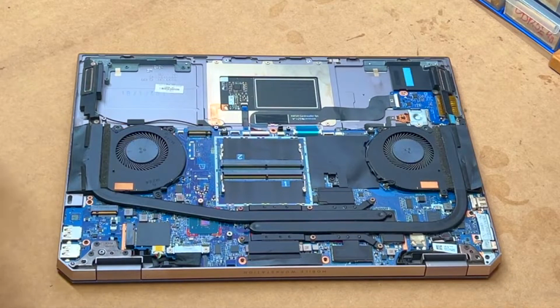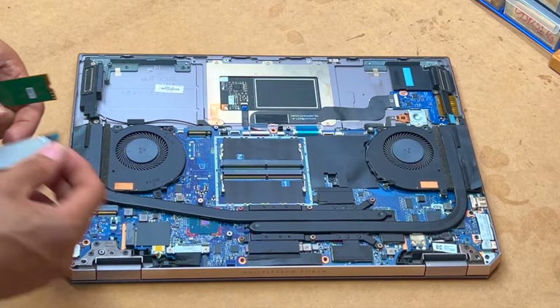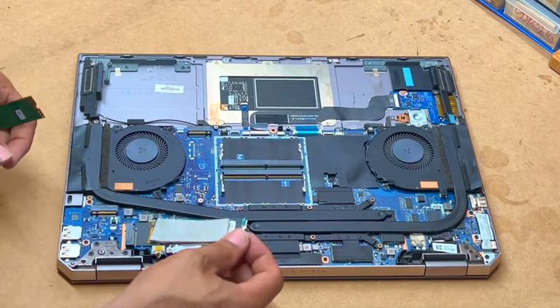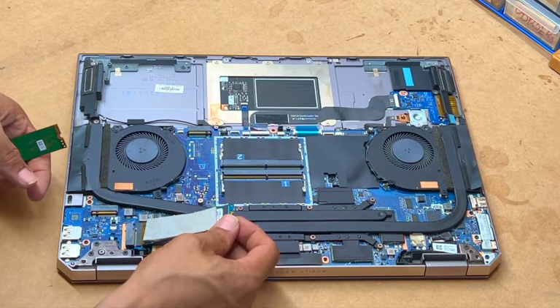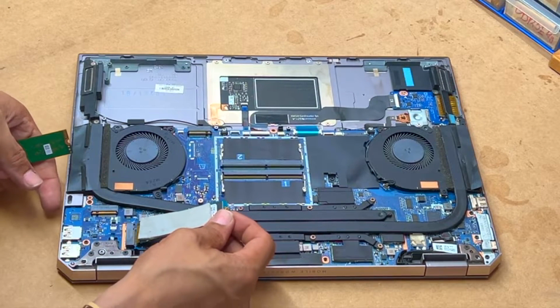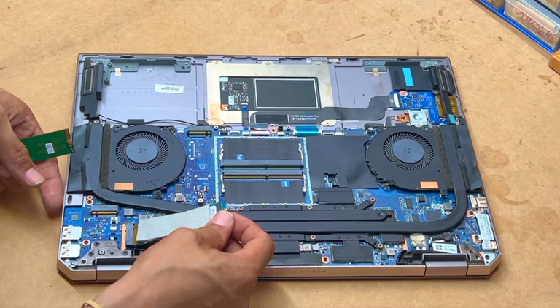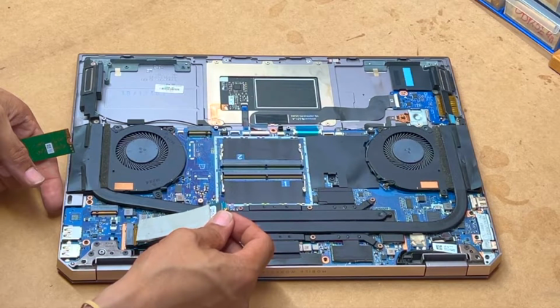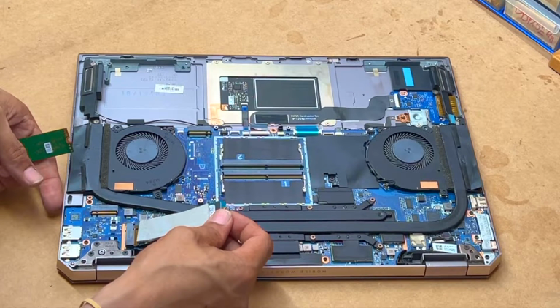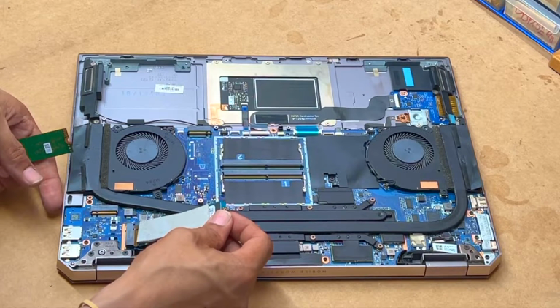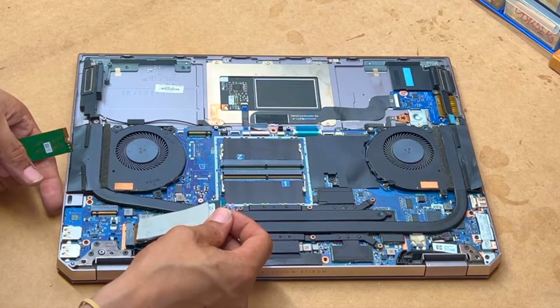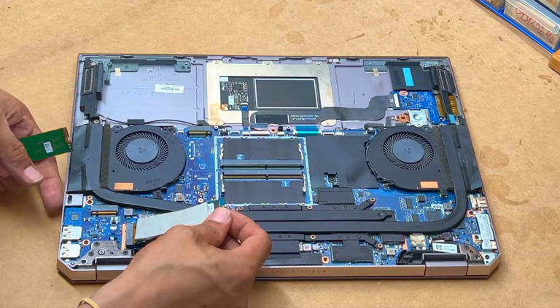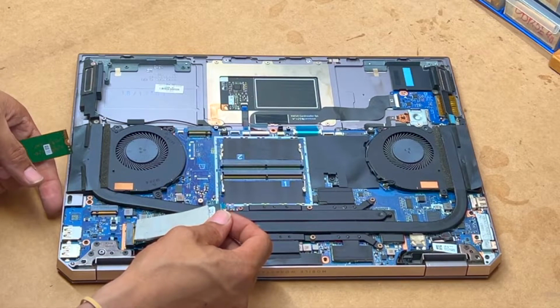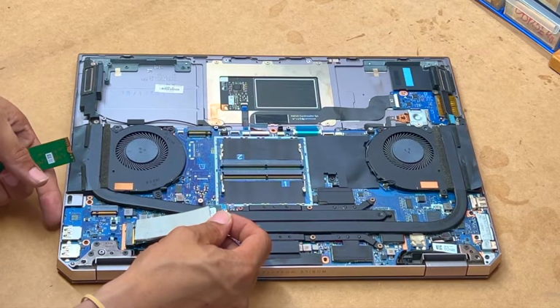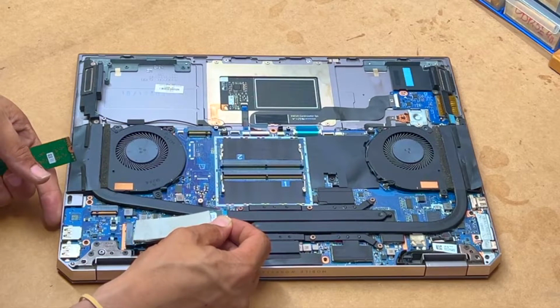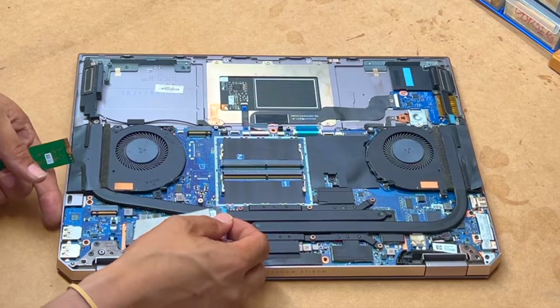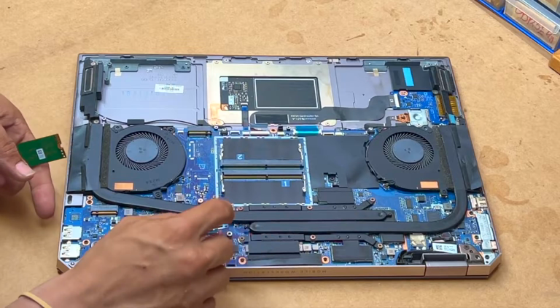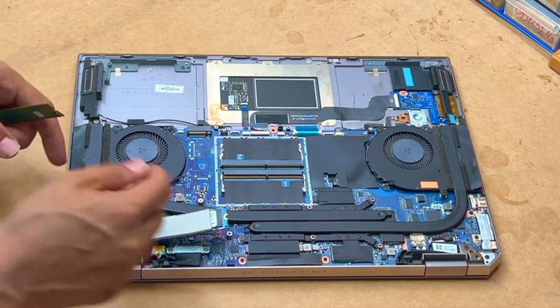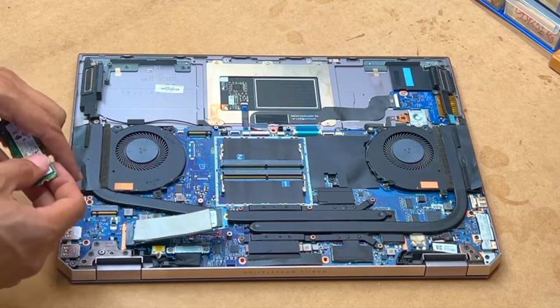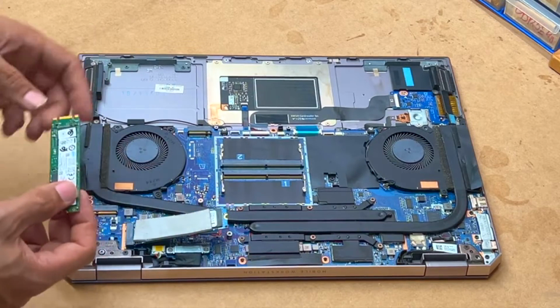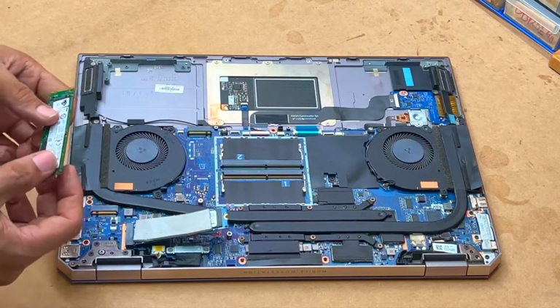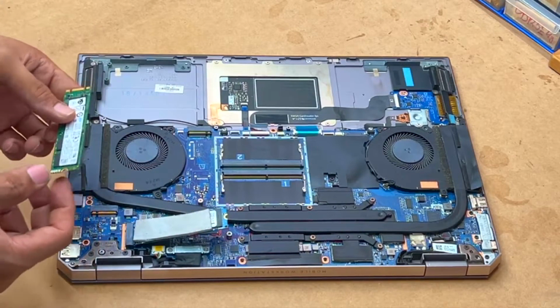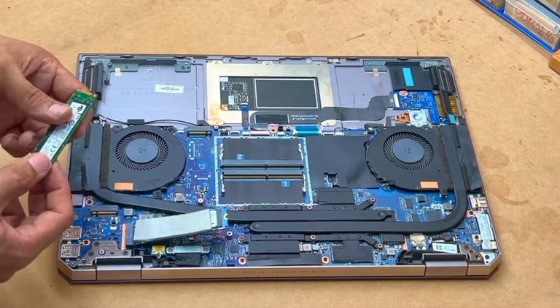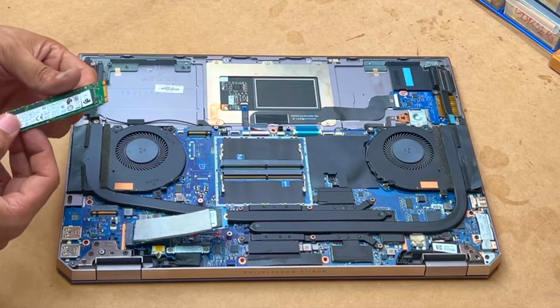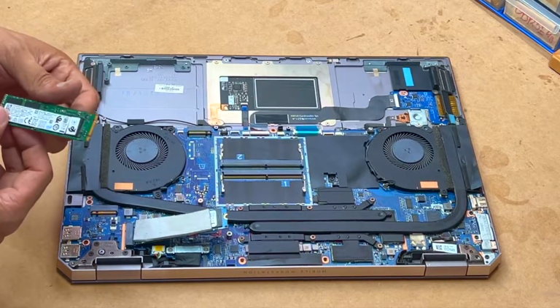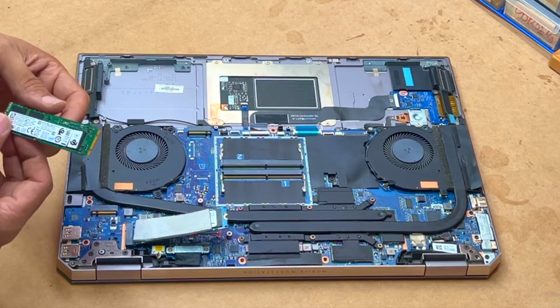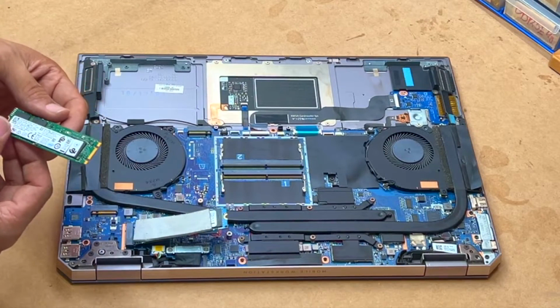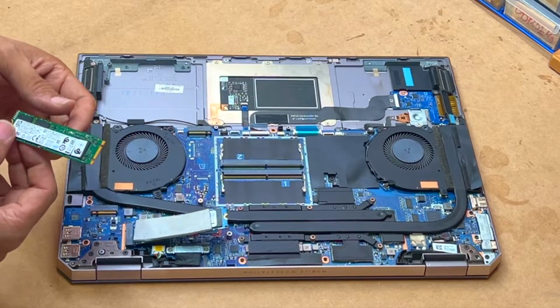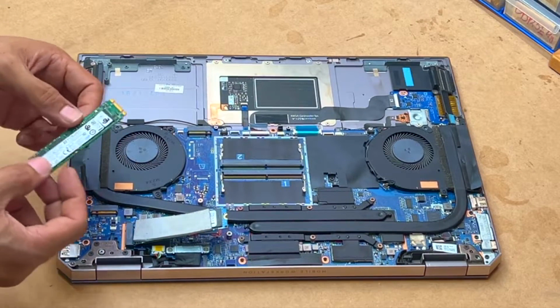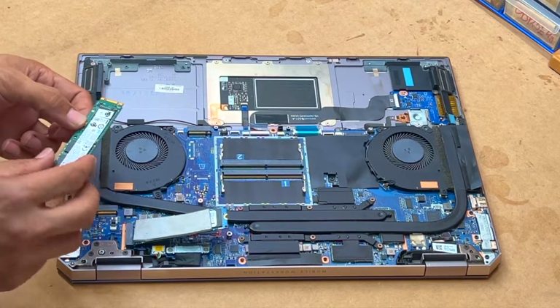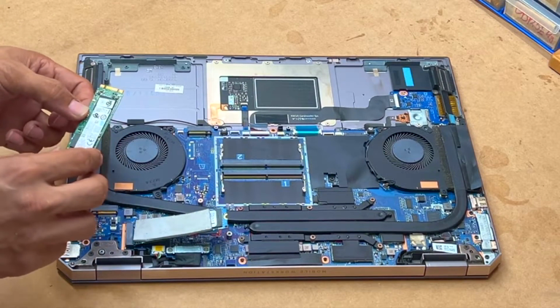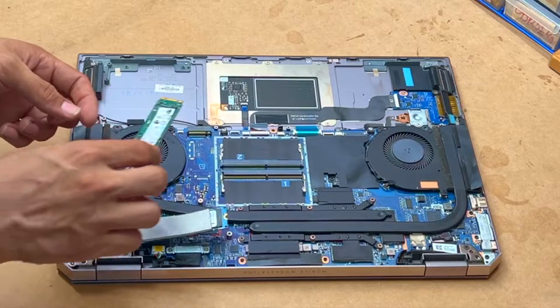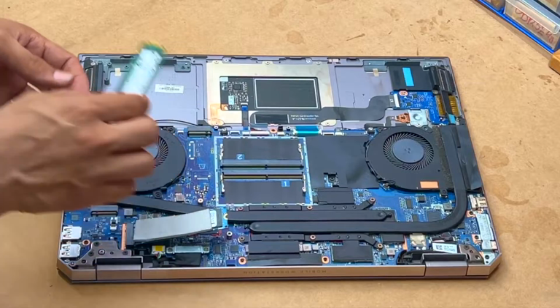So that's our main SSD — it's got 512GB of storage — and I'm gonna add another SSD here.